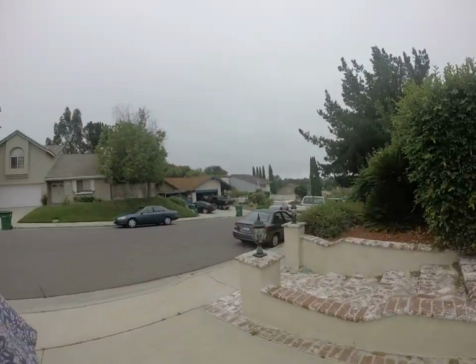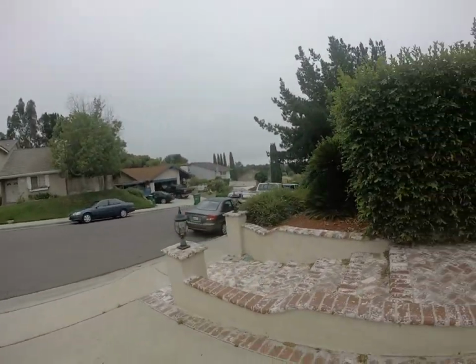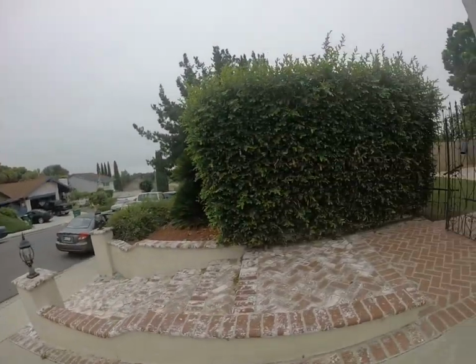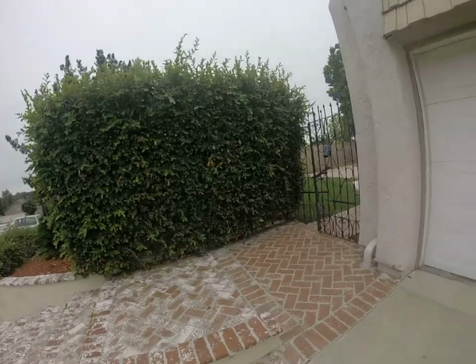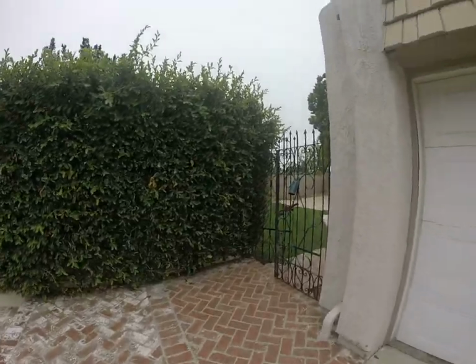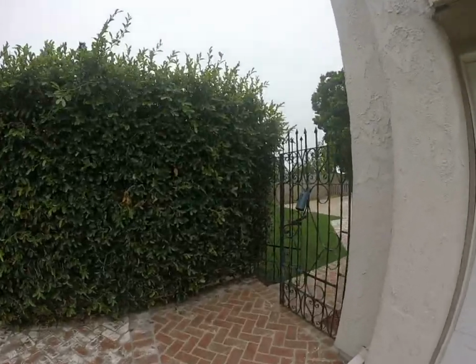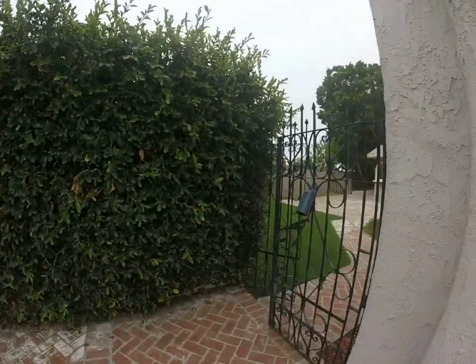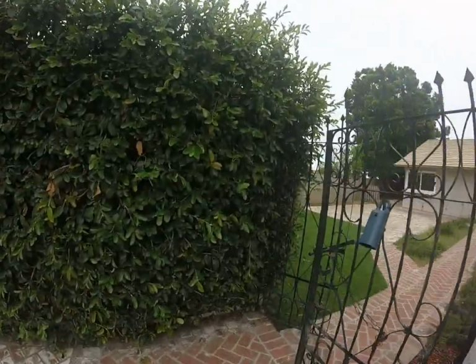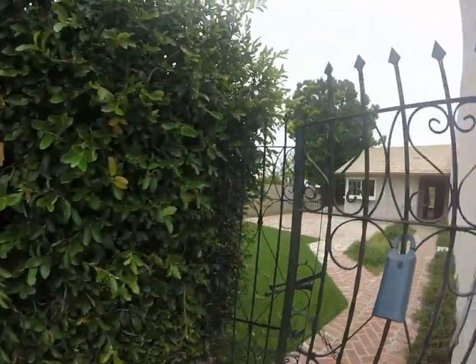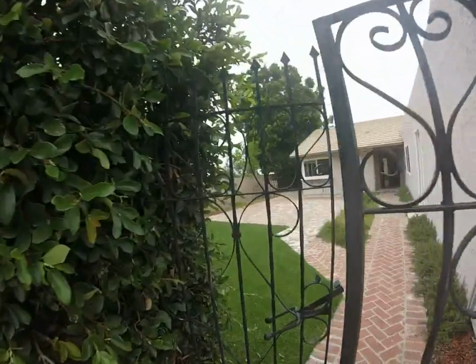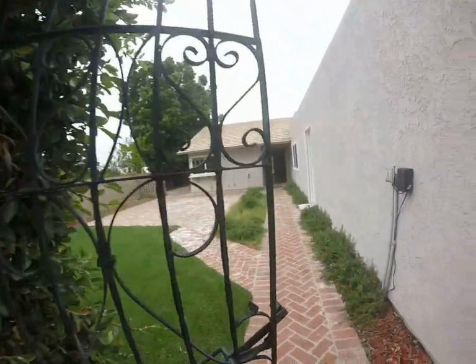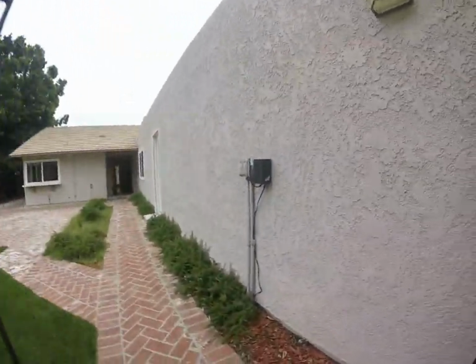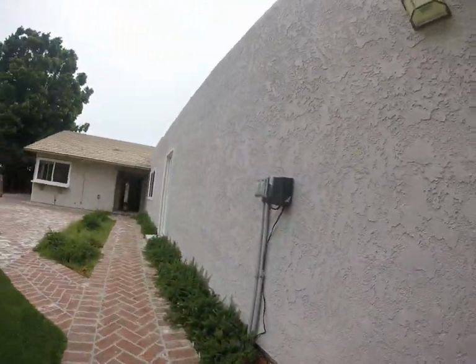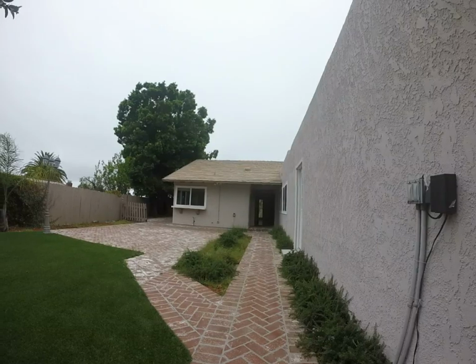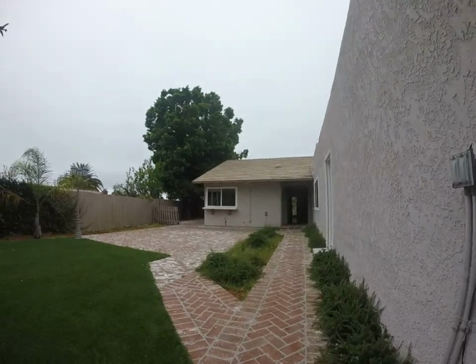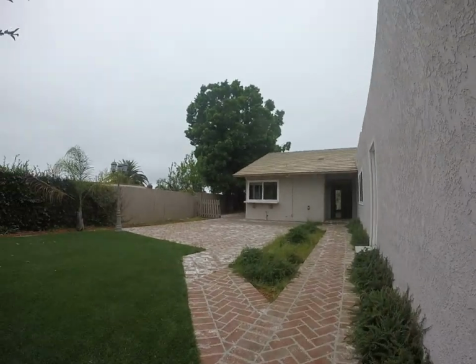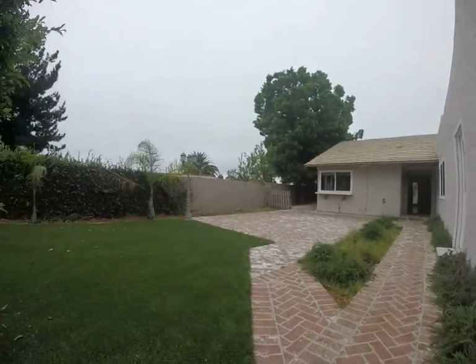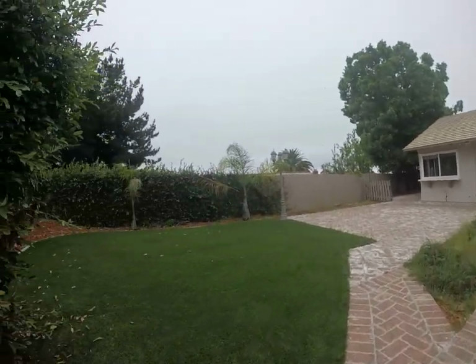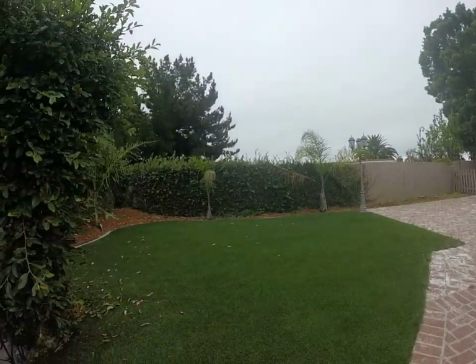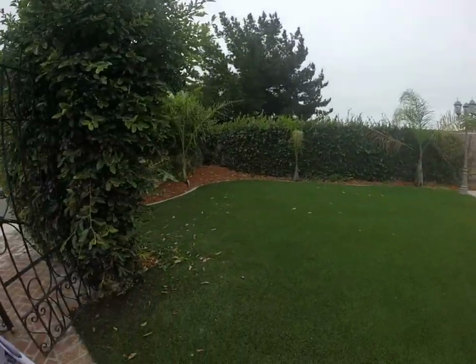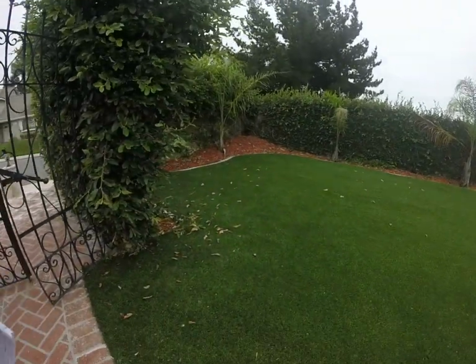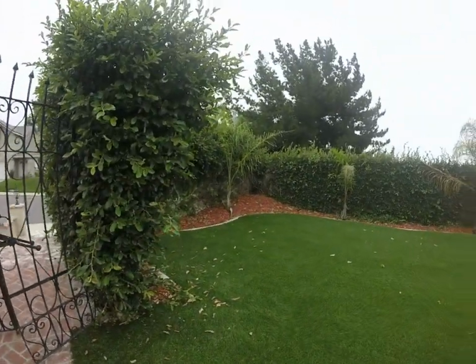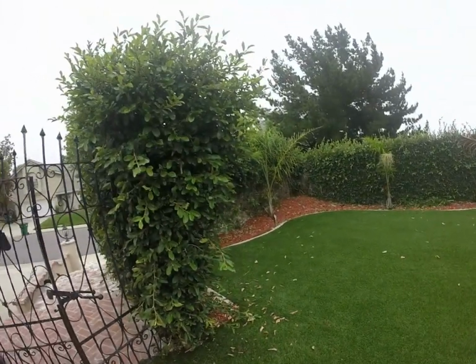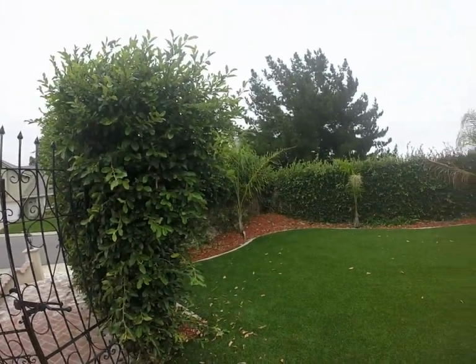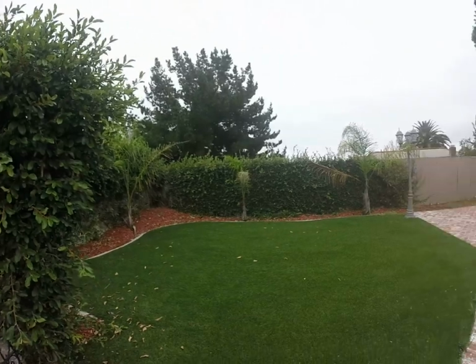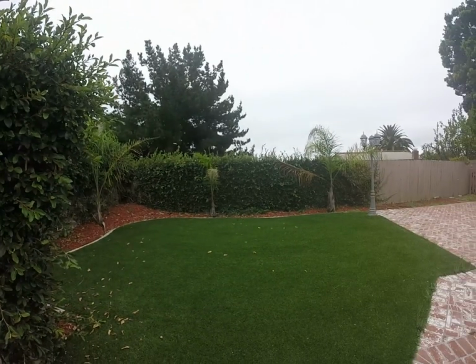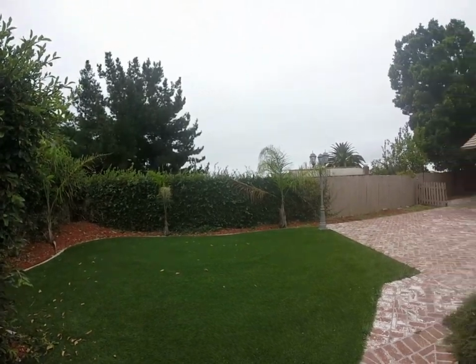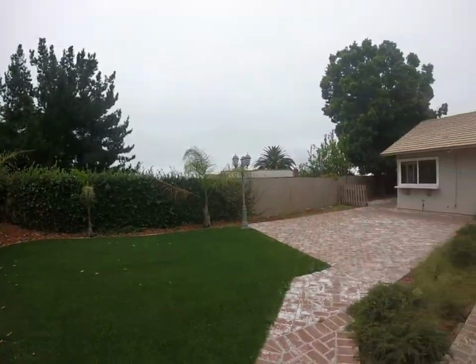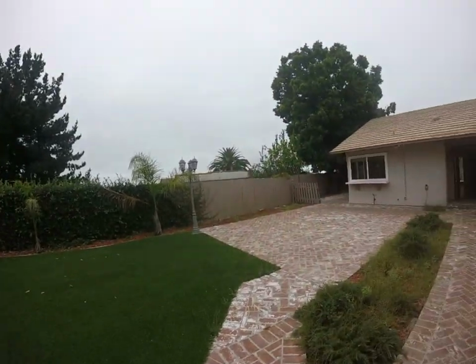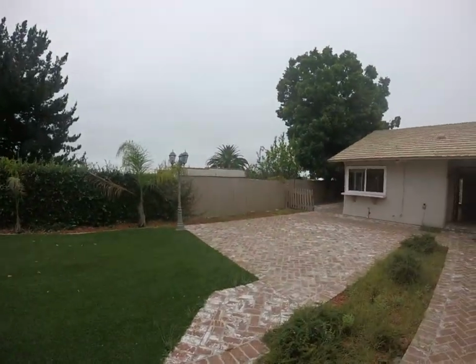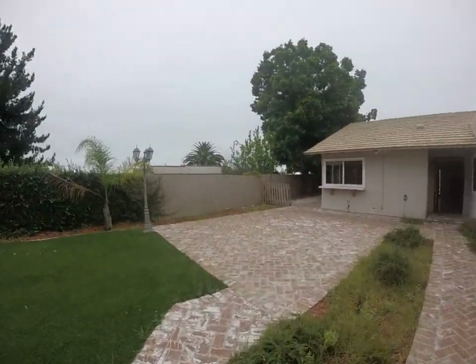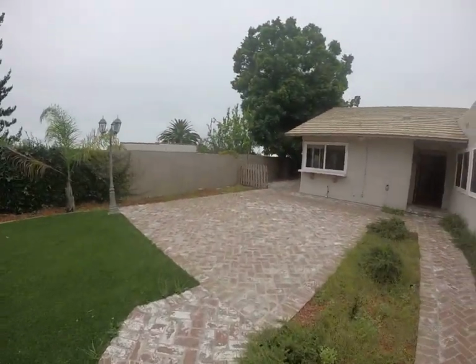Busy street and a similar front yard. You can do a pull-out. A big patio.